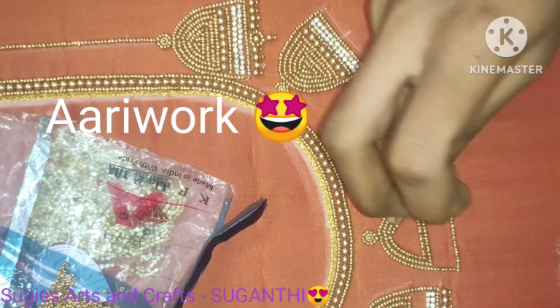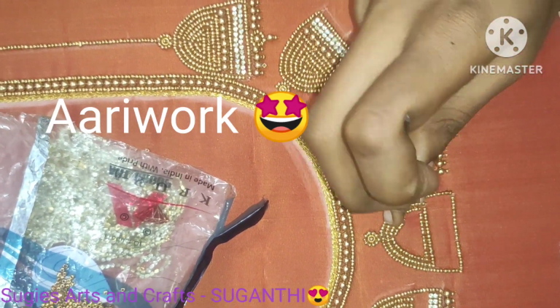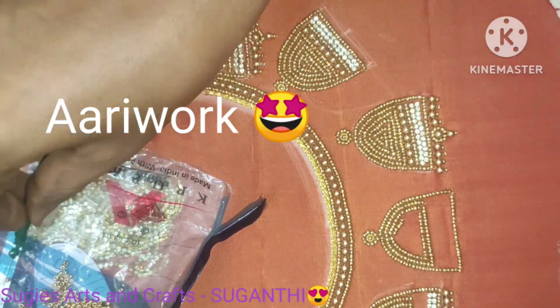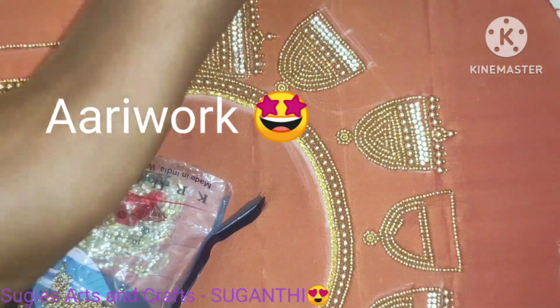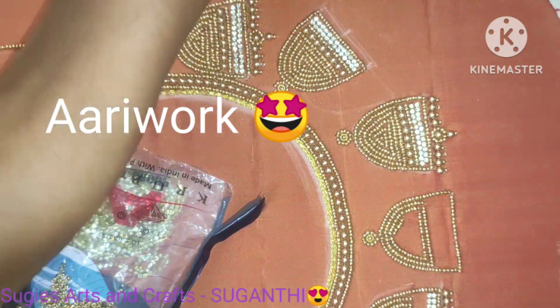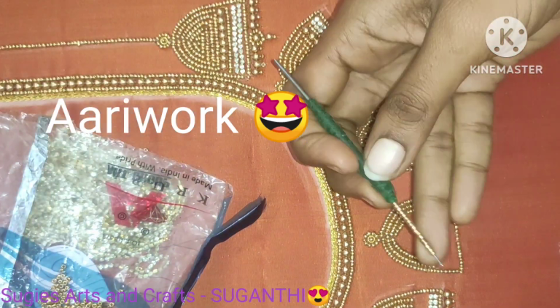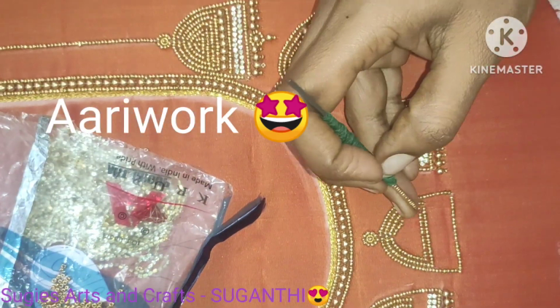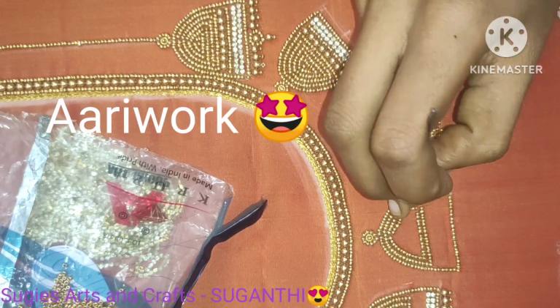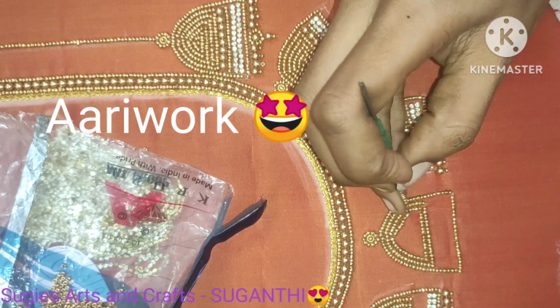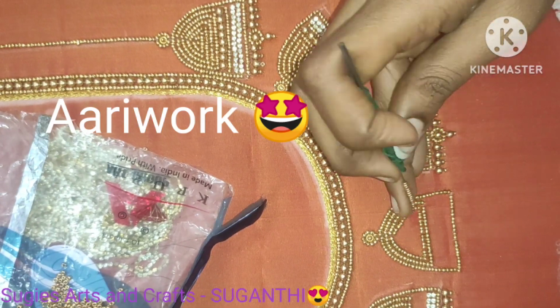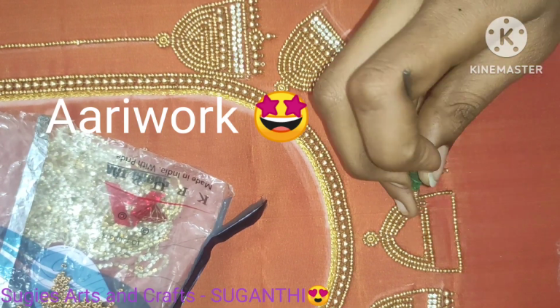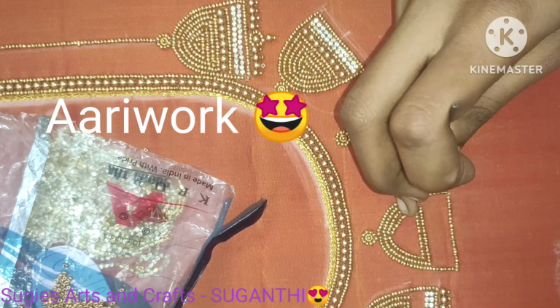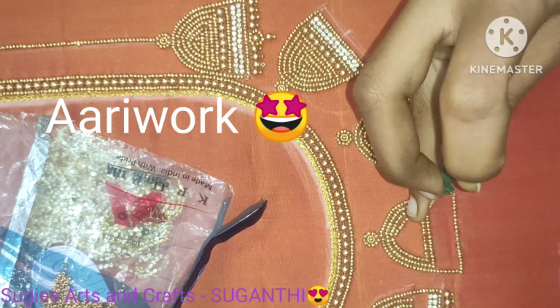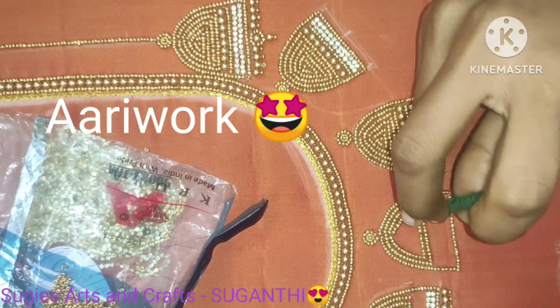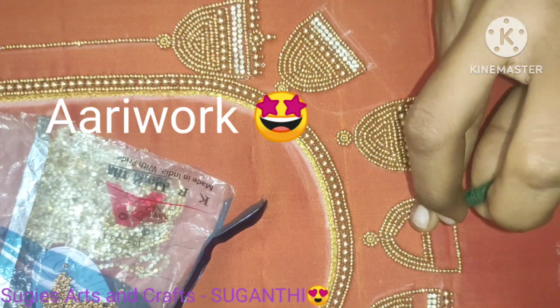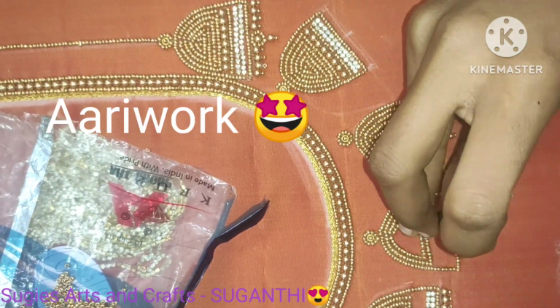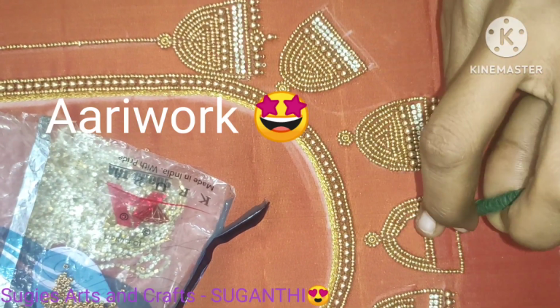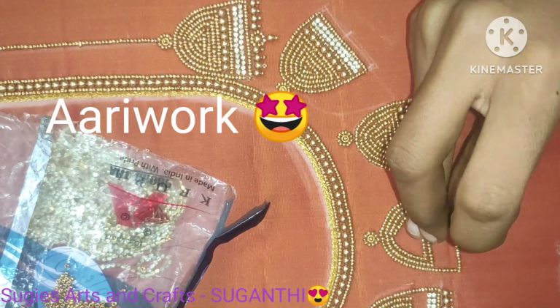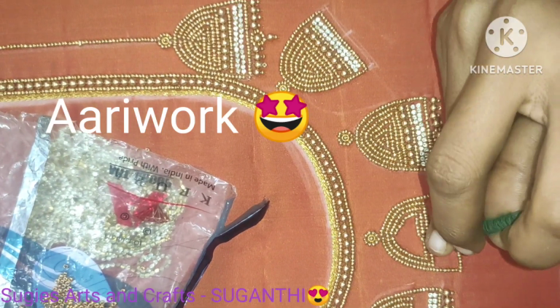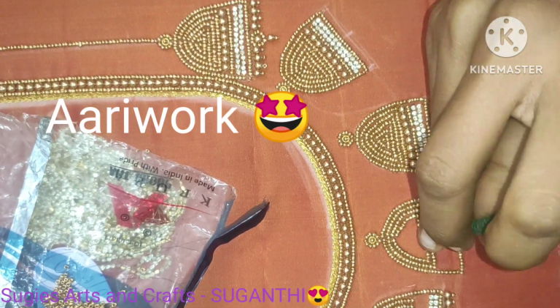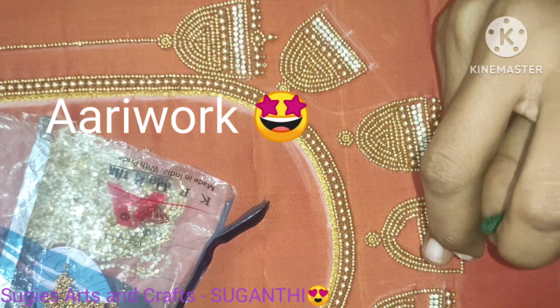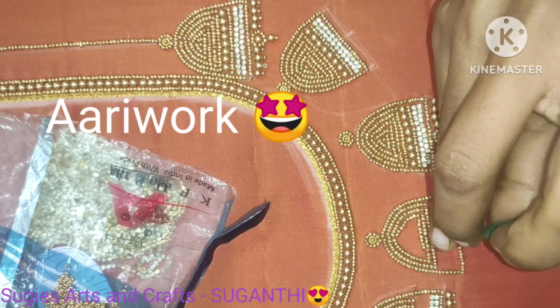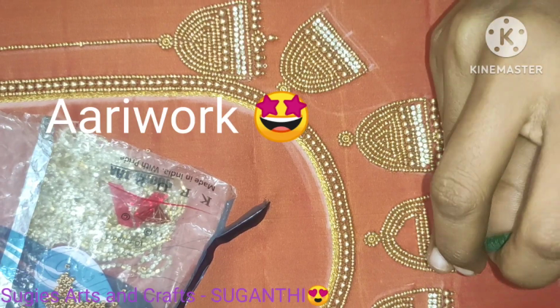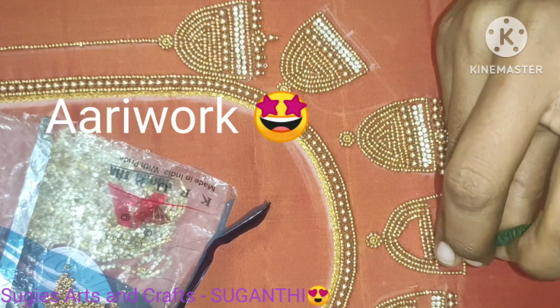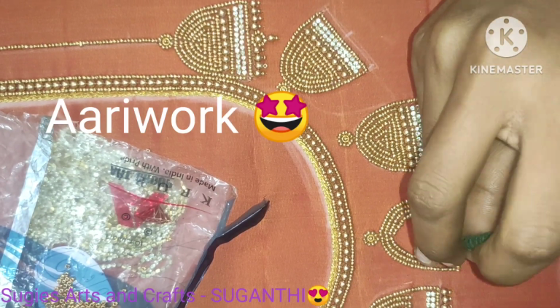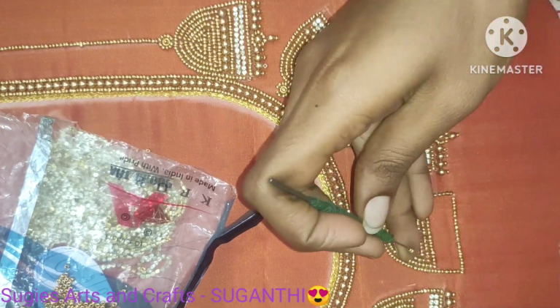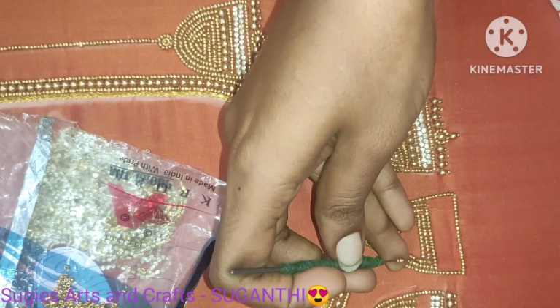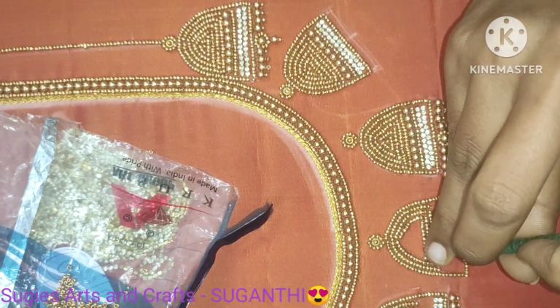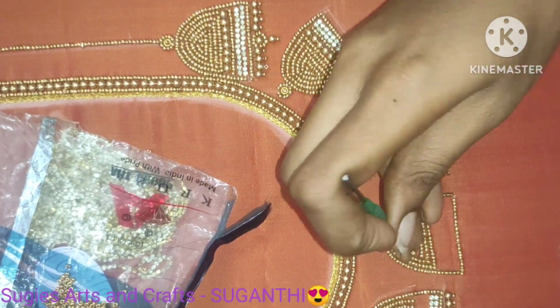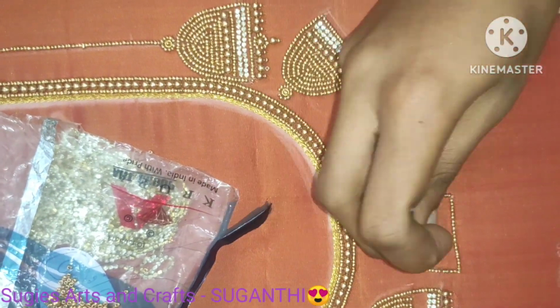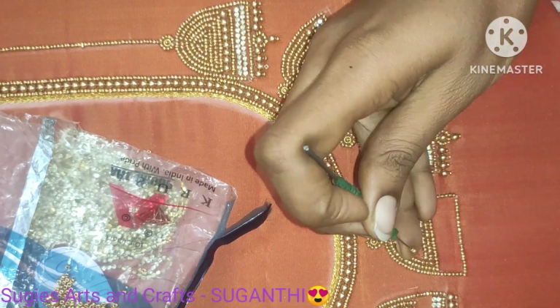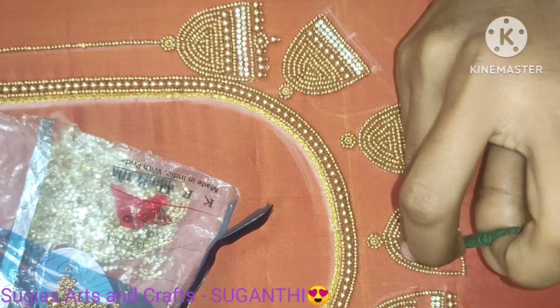First, fill the chakri and then fill it with sugar beads and then fill it with a stone.